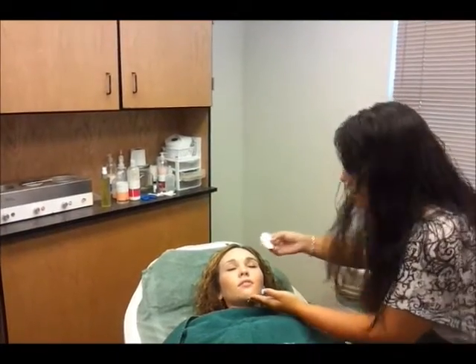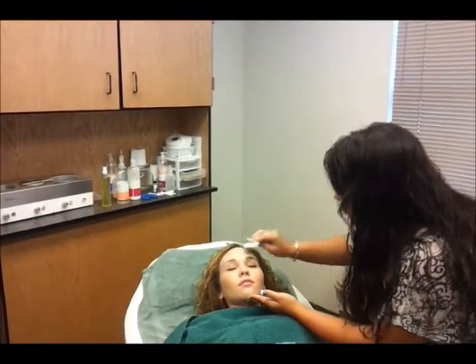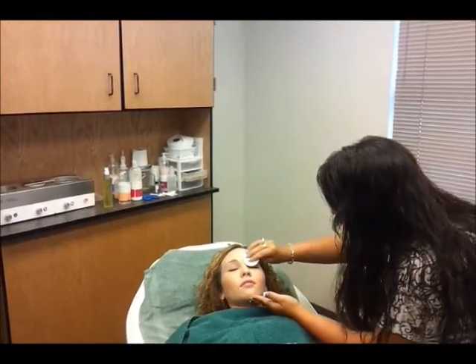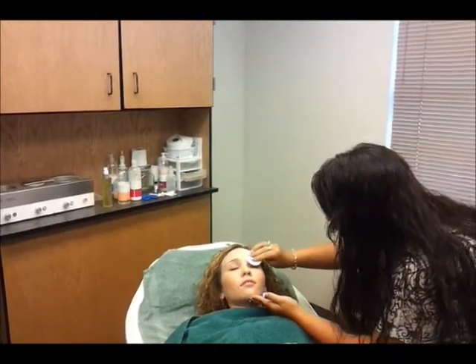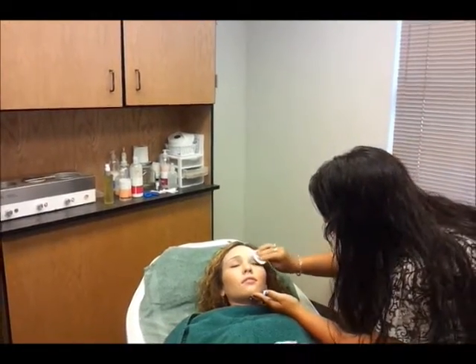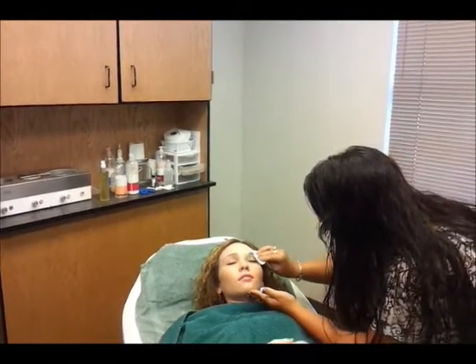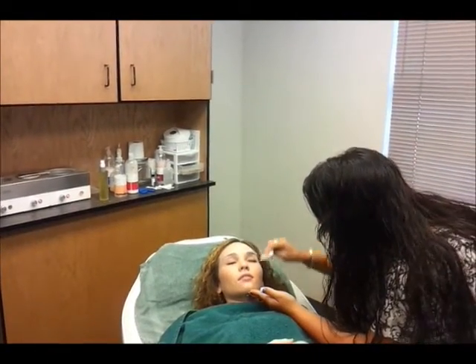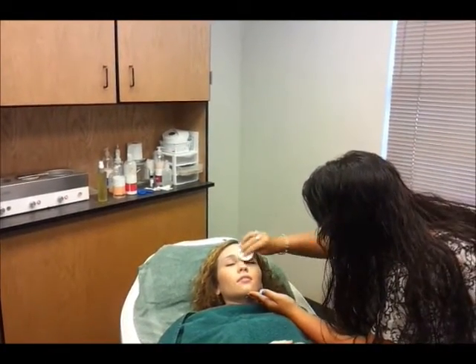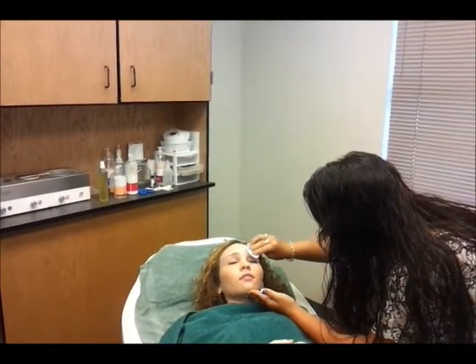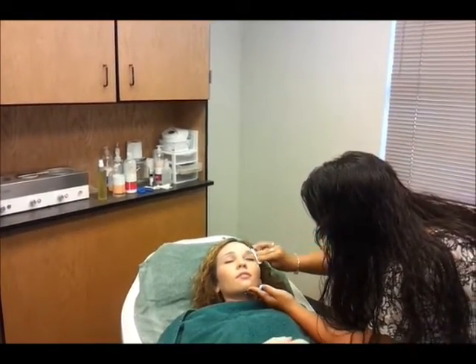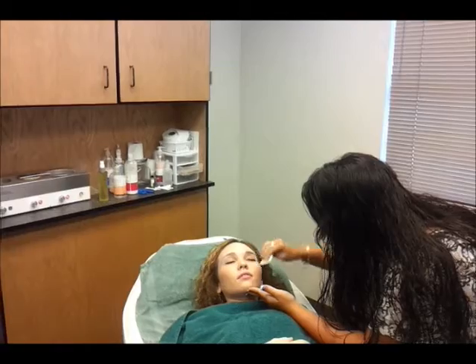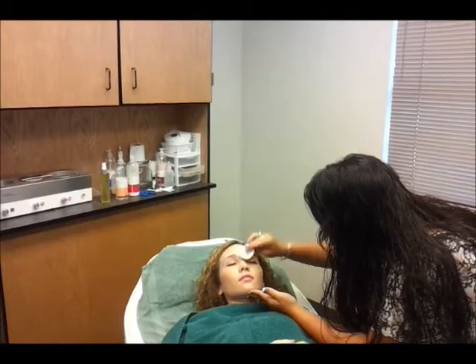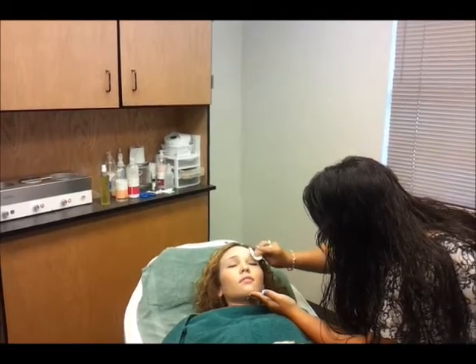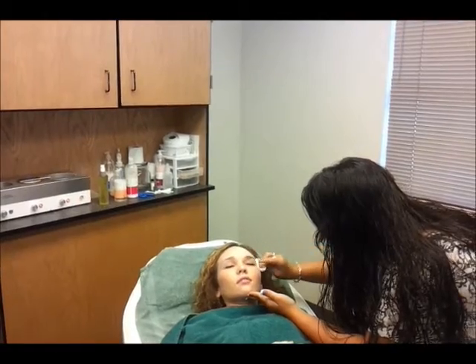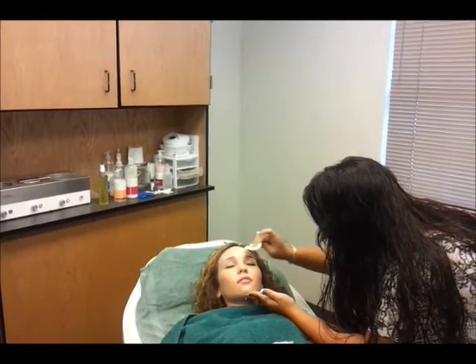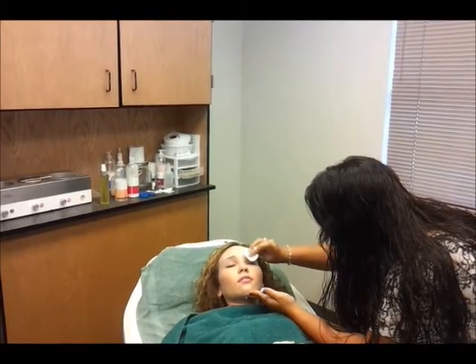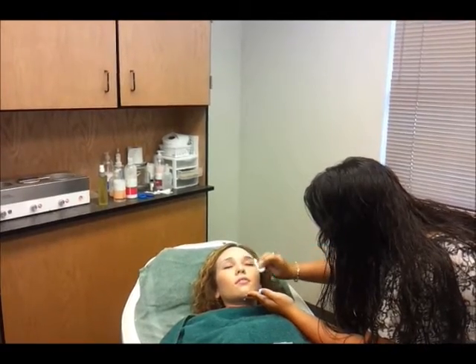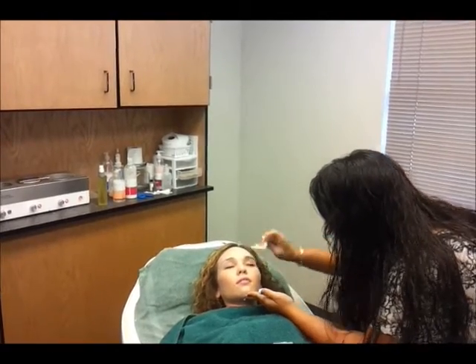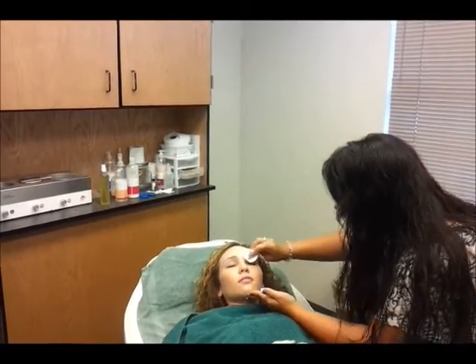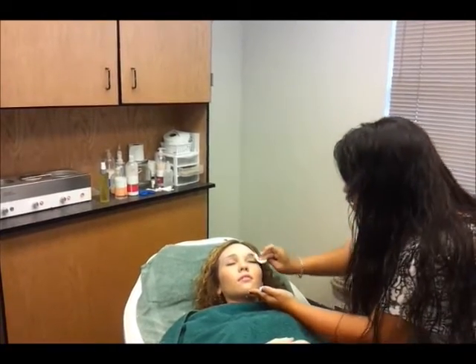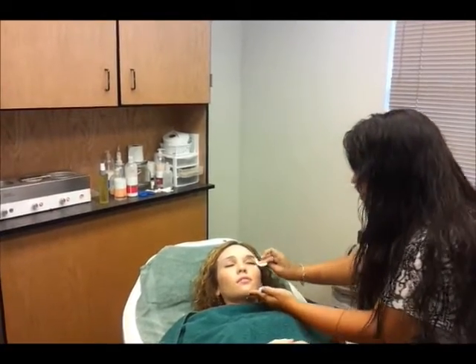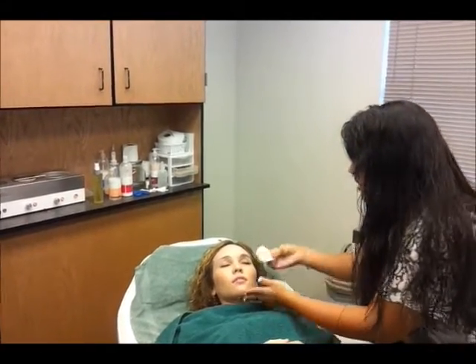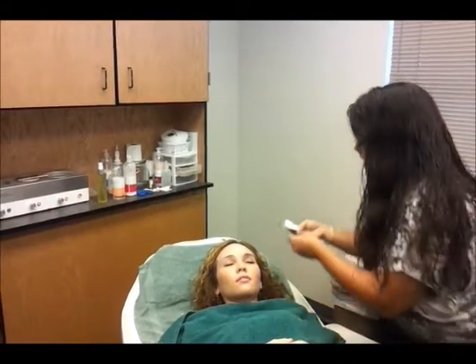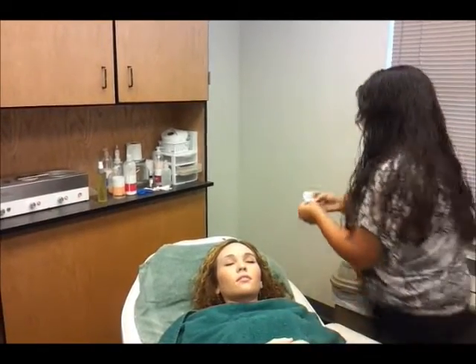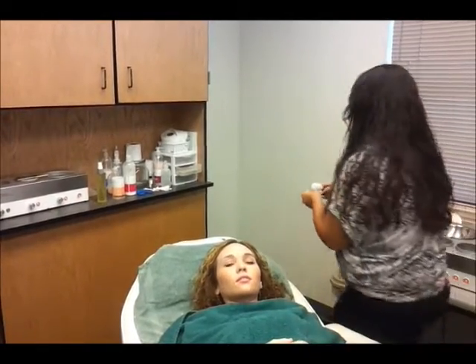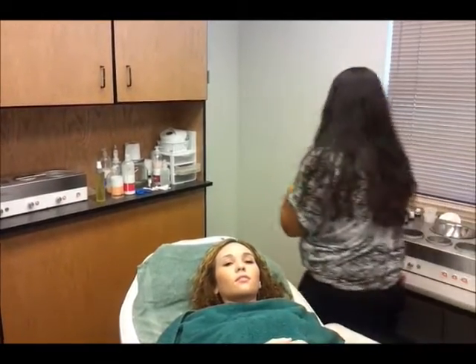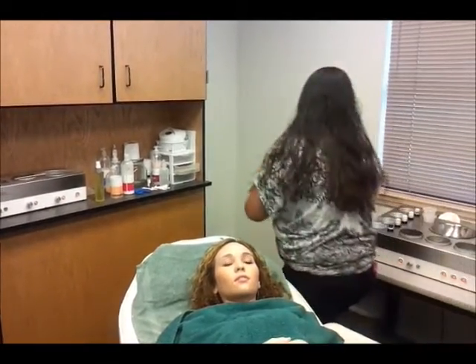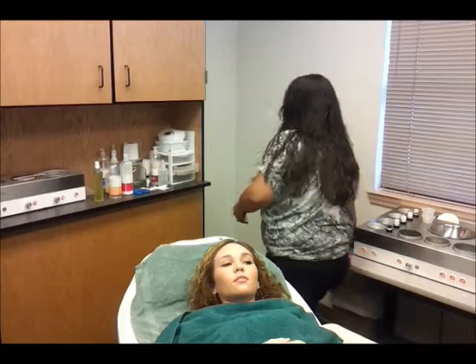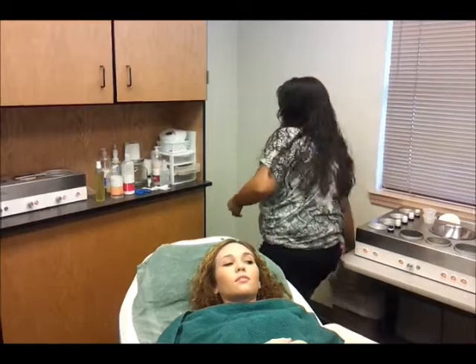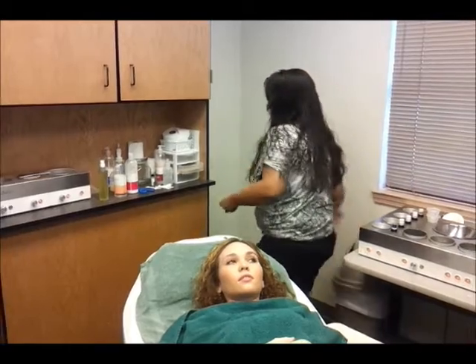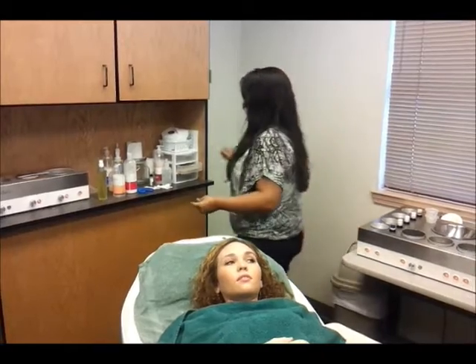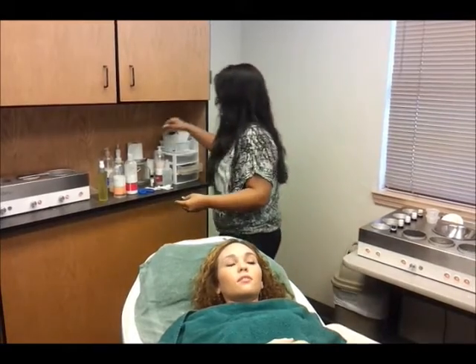We're going to wipe her eyebrow. Now what's the next one? Tea tree oil.